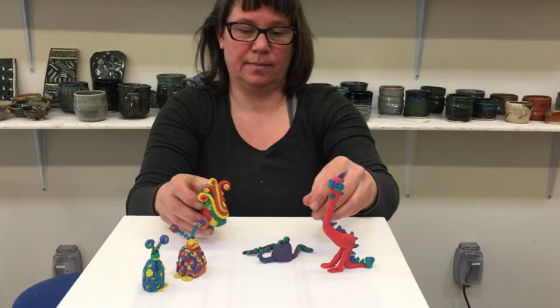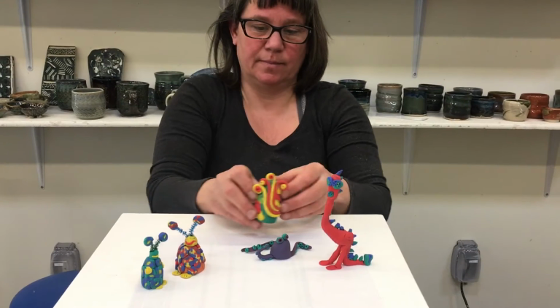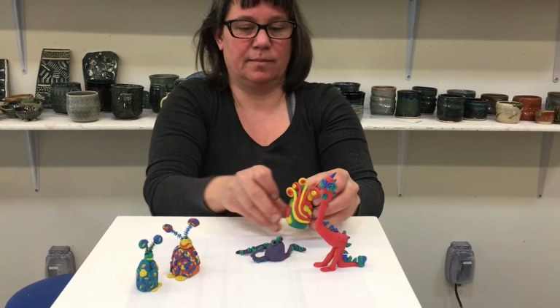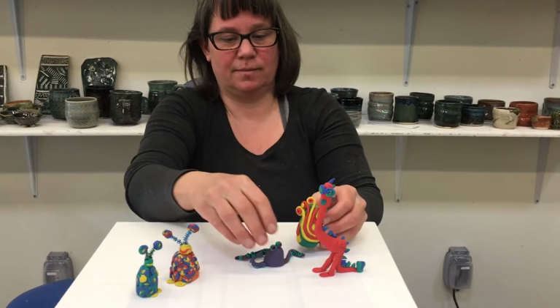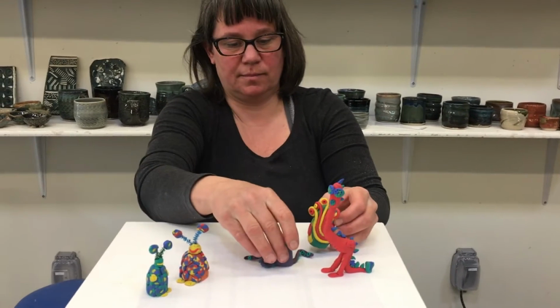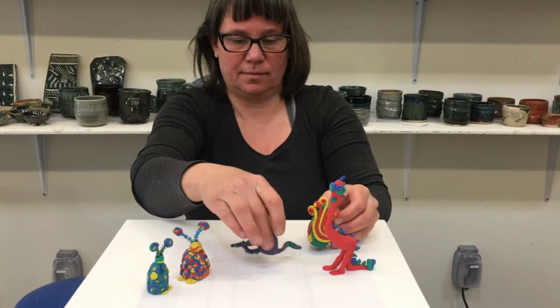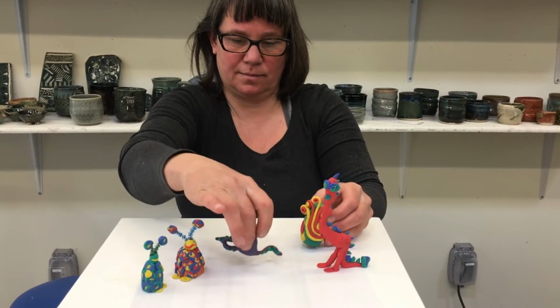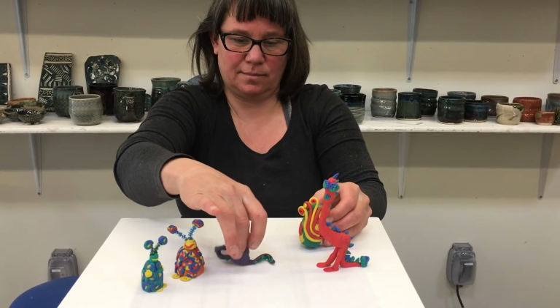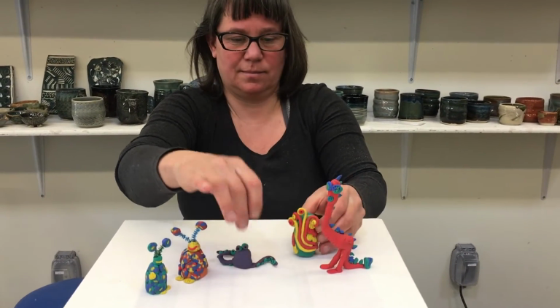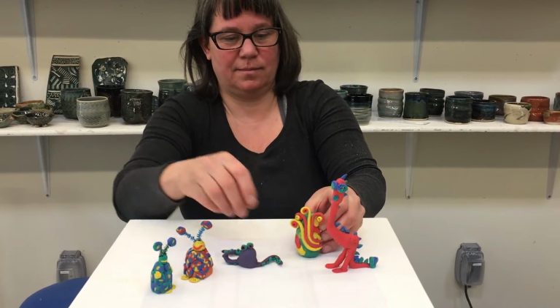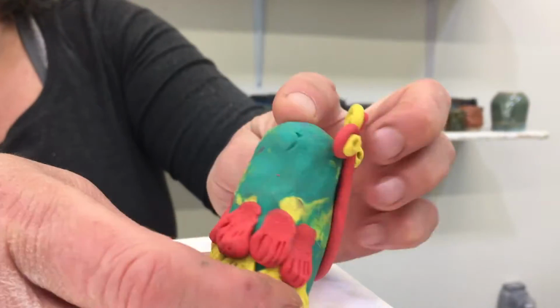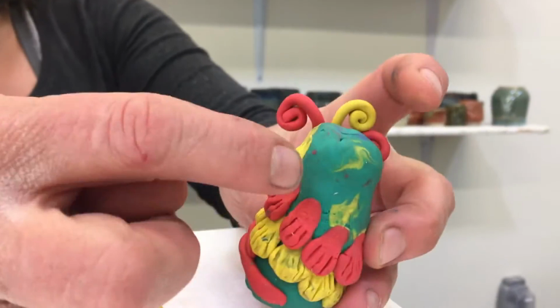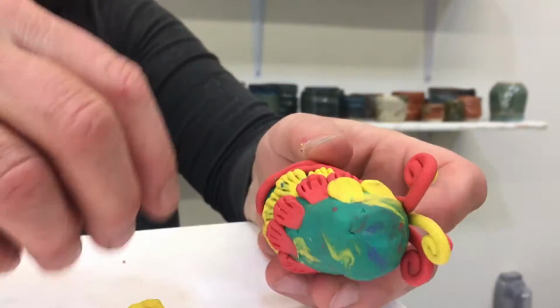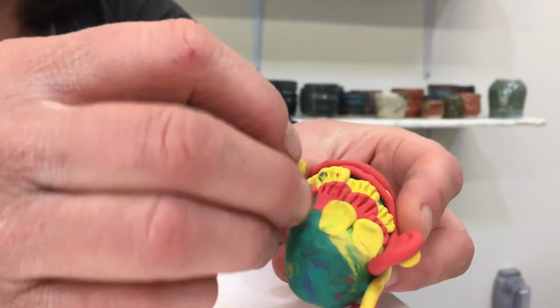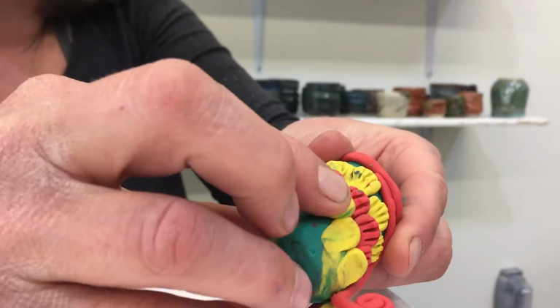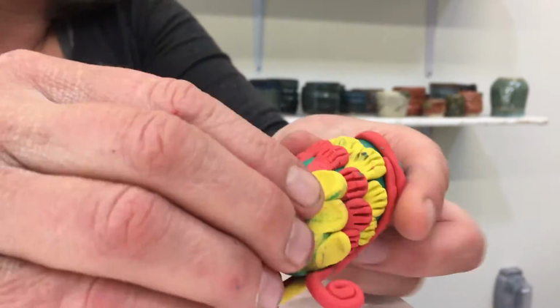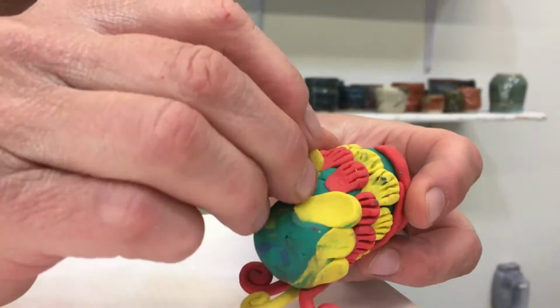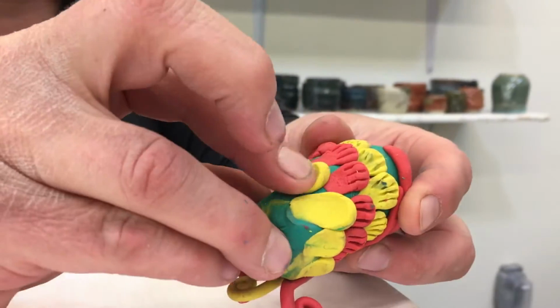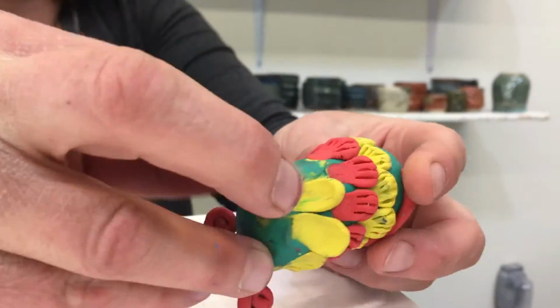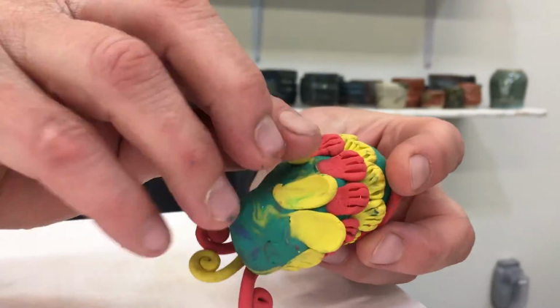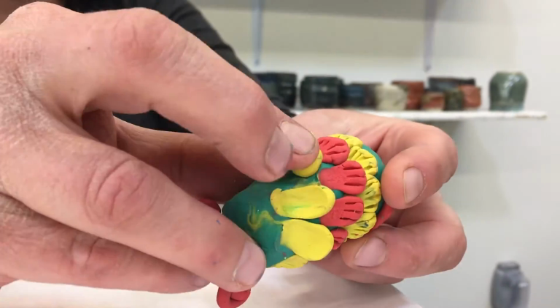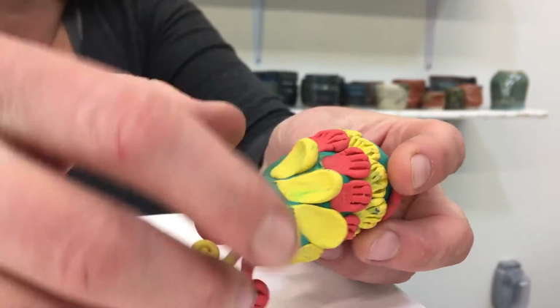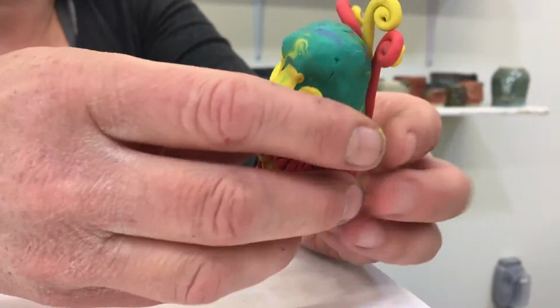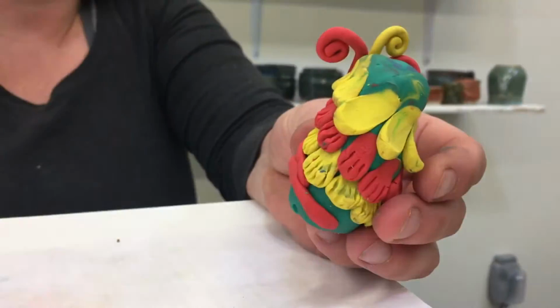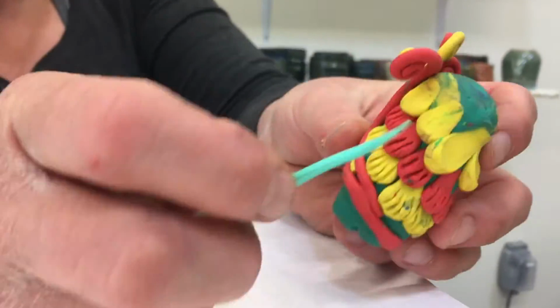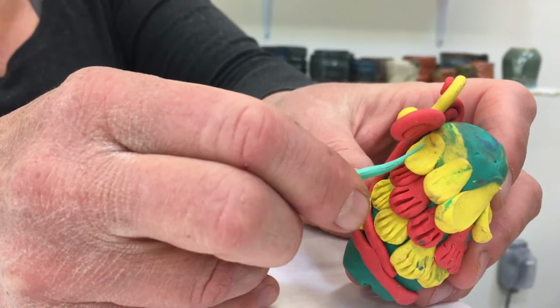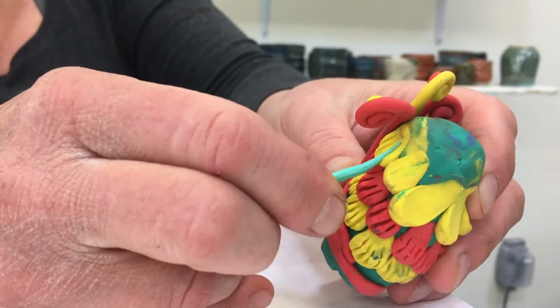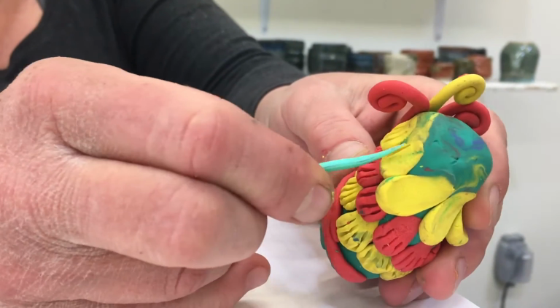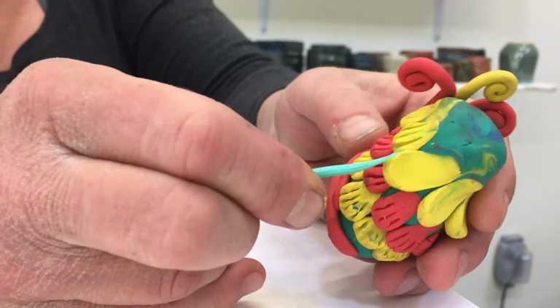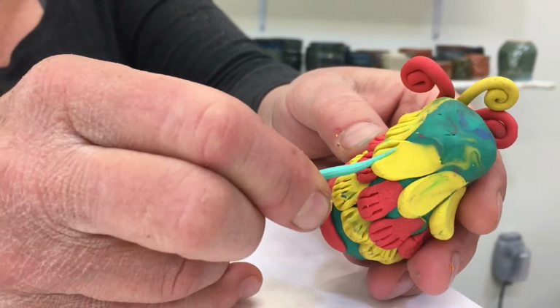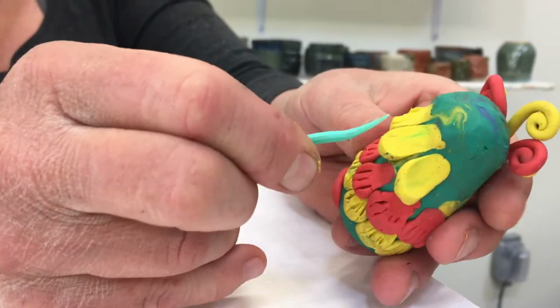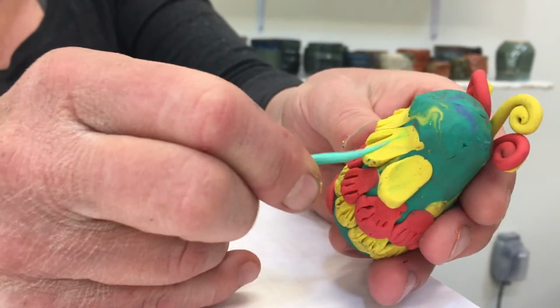You can make your claylion look any way you like! To create scales, I smear little balls of clay all around the body of the alien, and then mark them with the pointy end of my flossing tool.